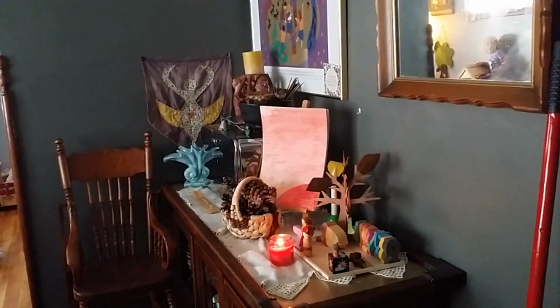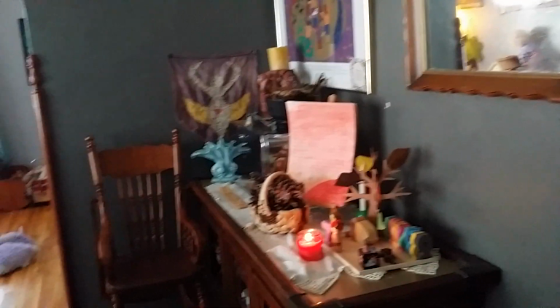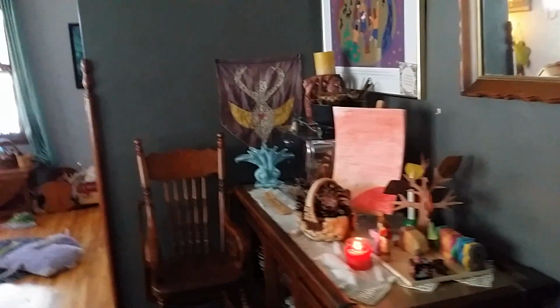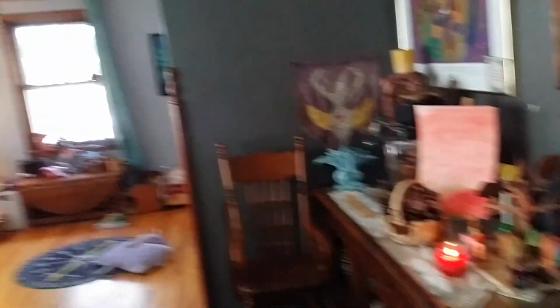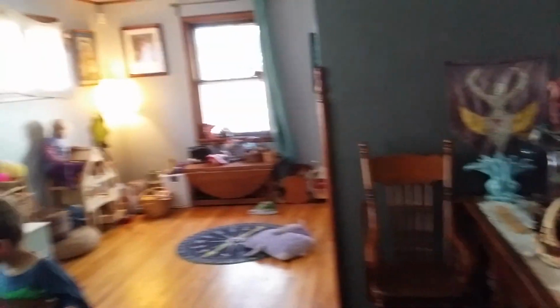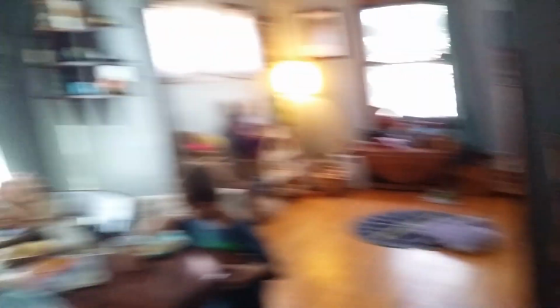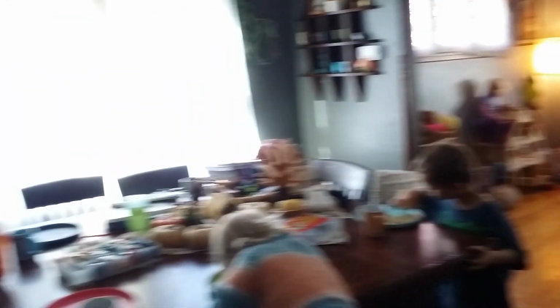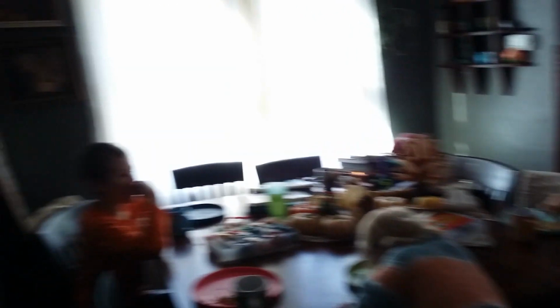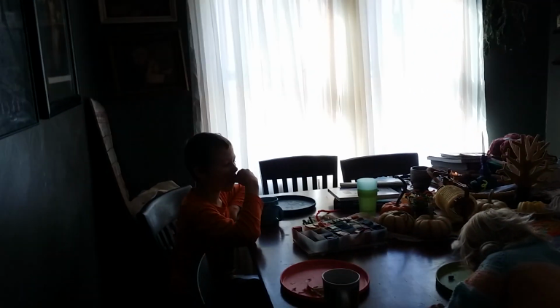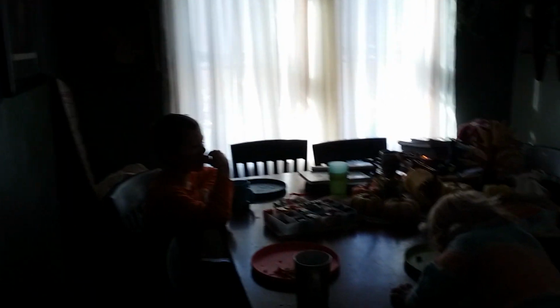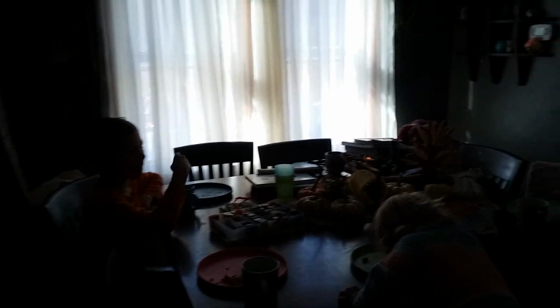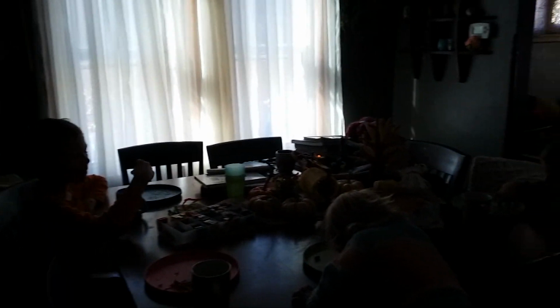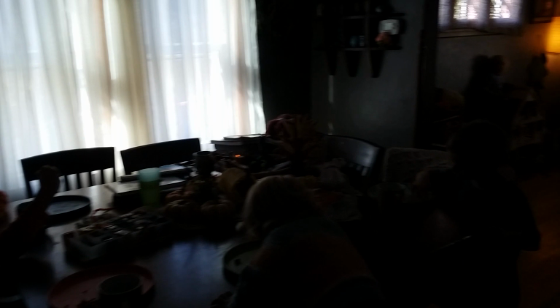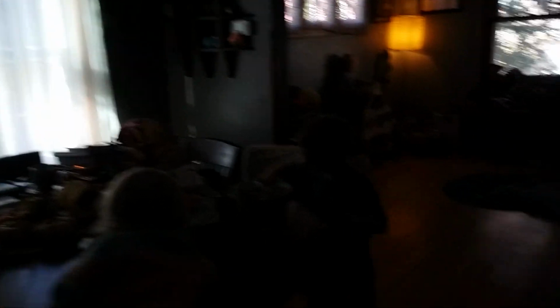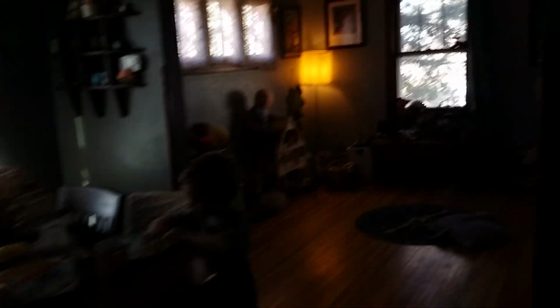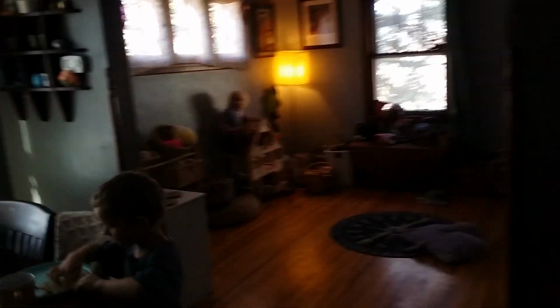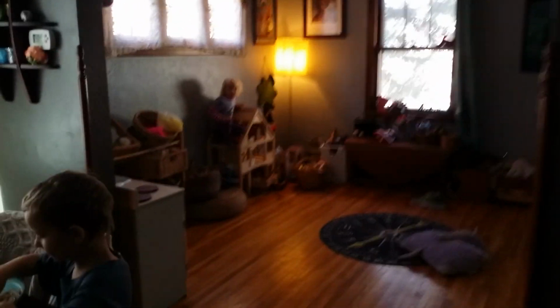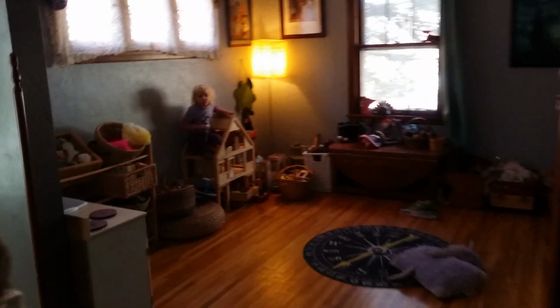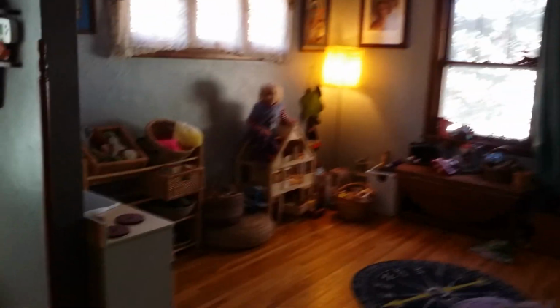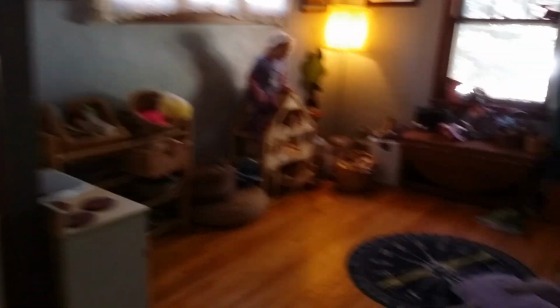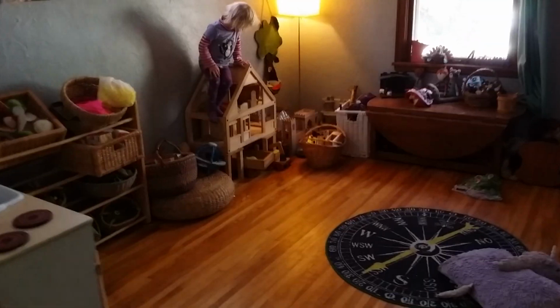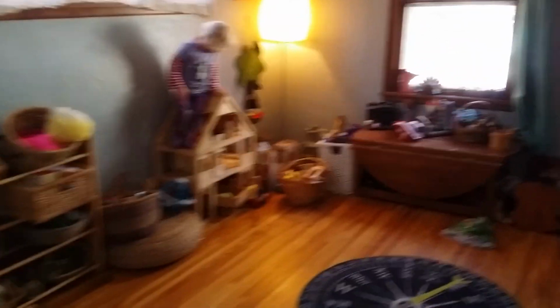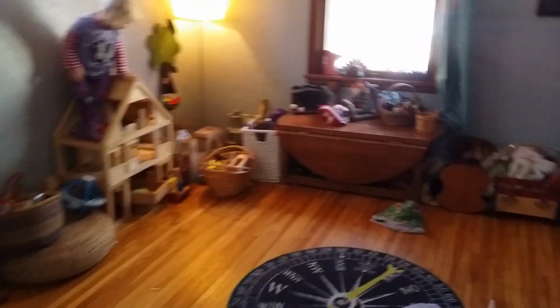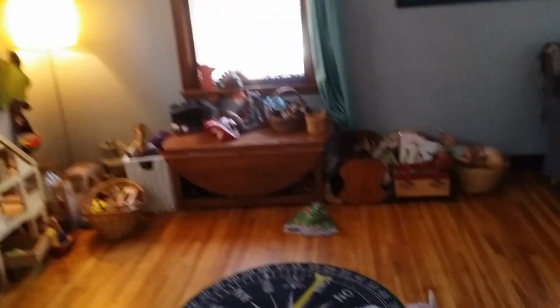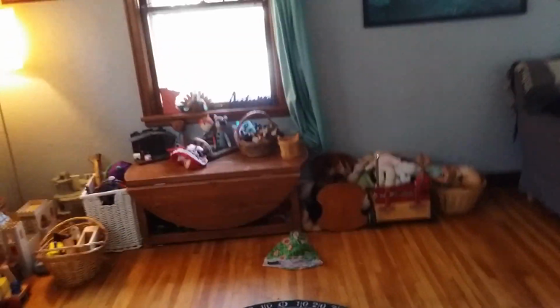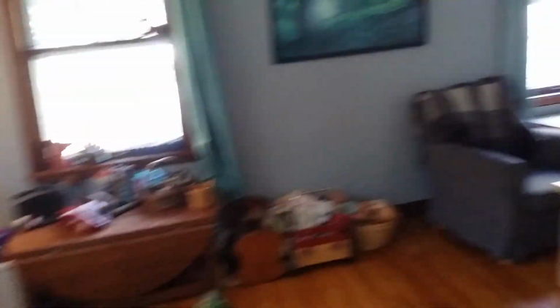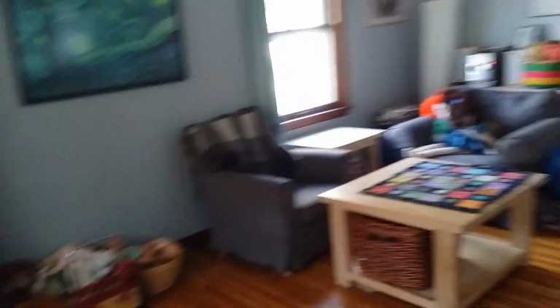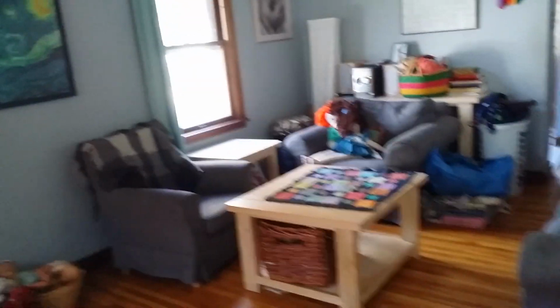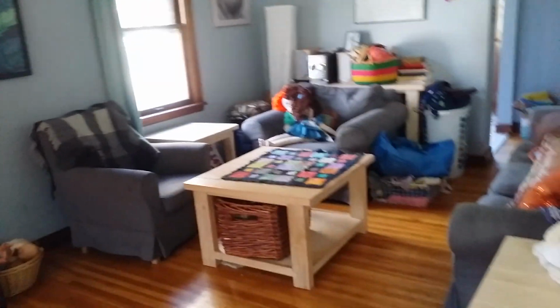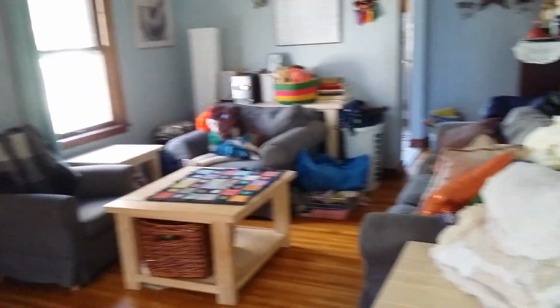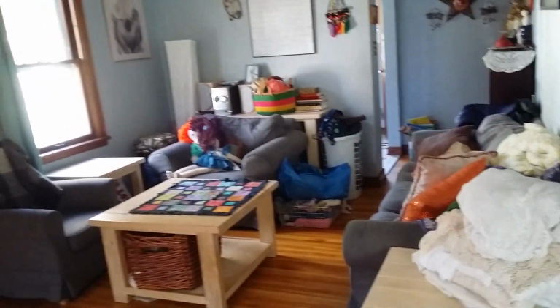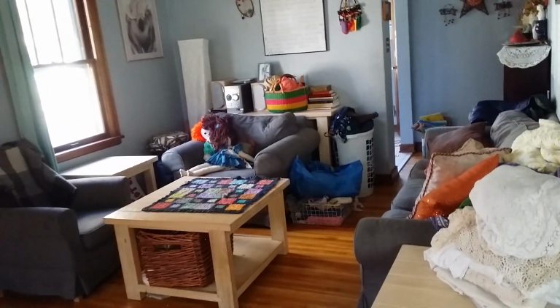This is our dining space where school spills over onto. And this is our play space. And this is our living space.